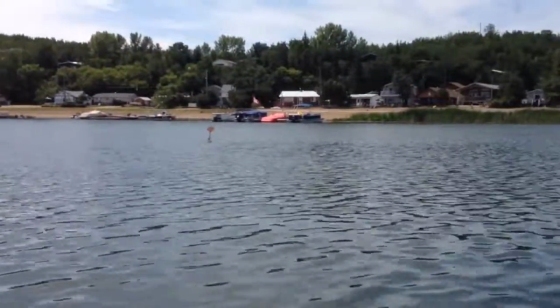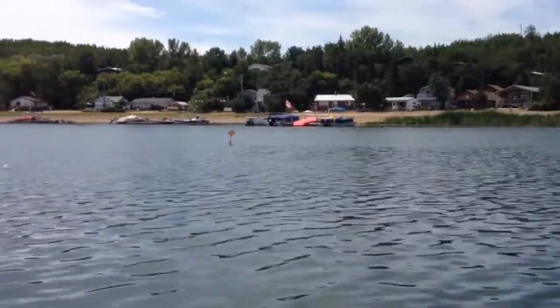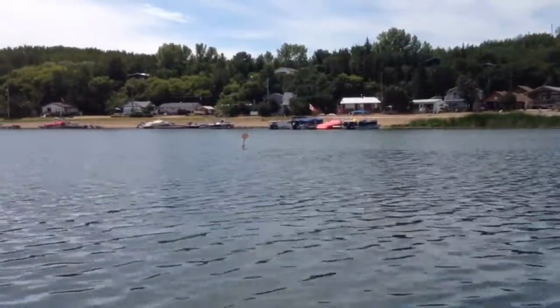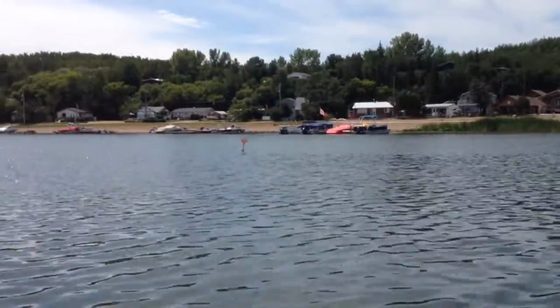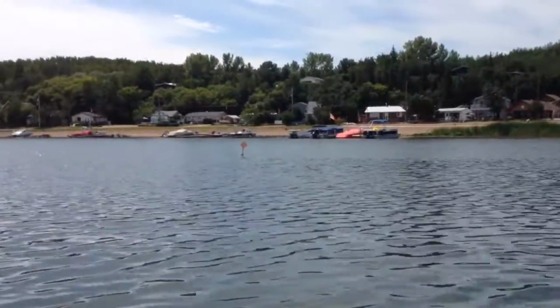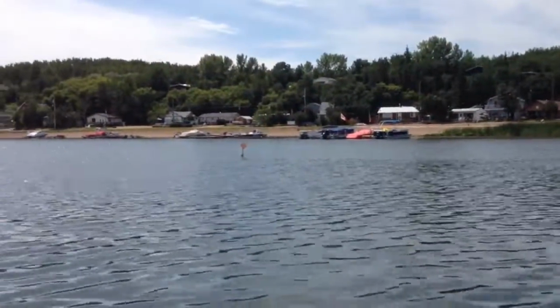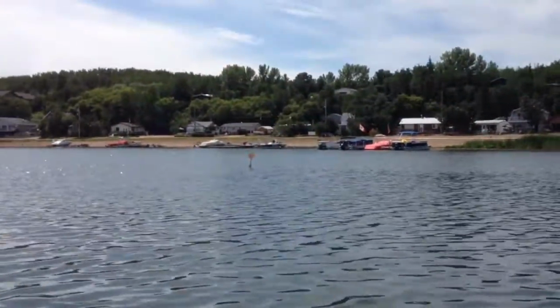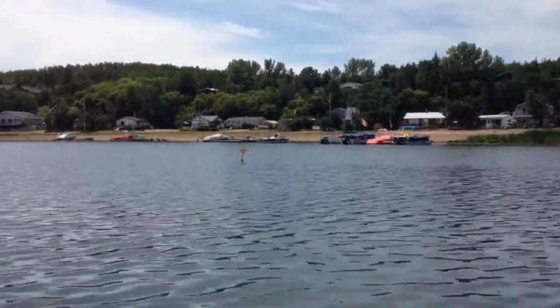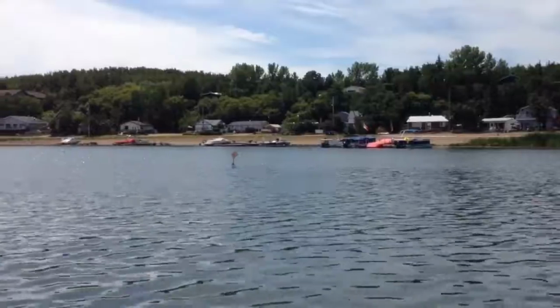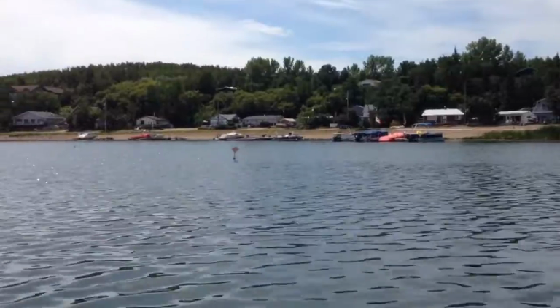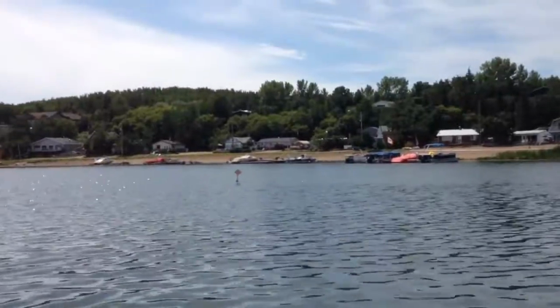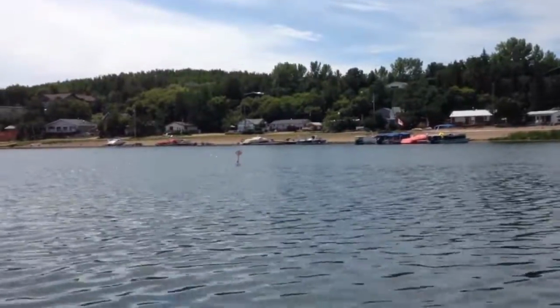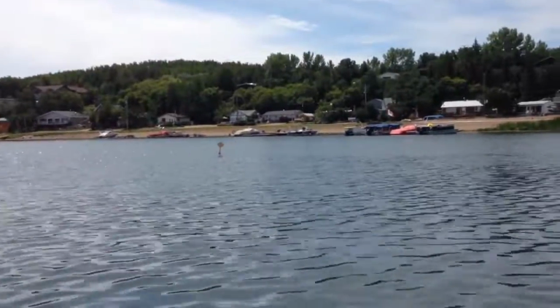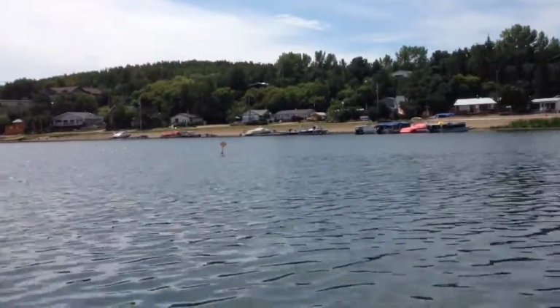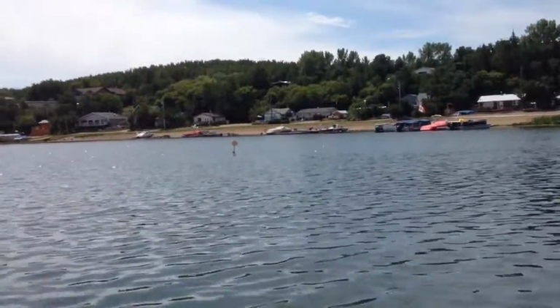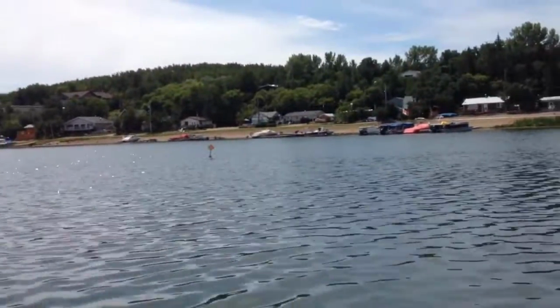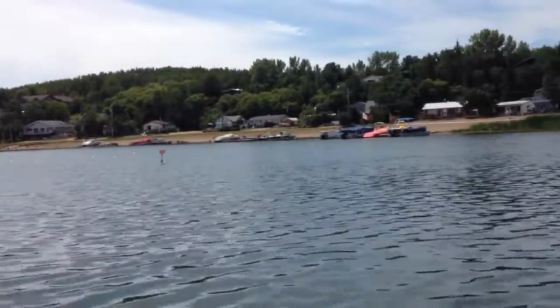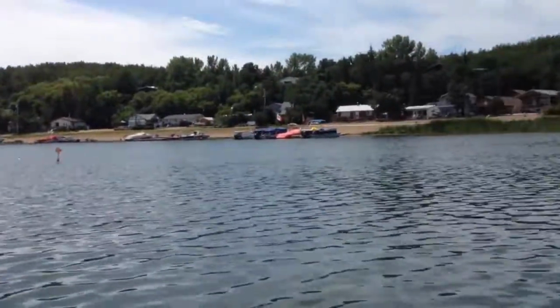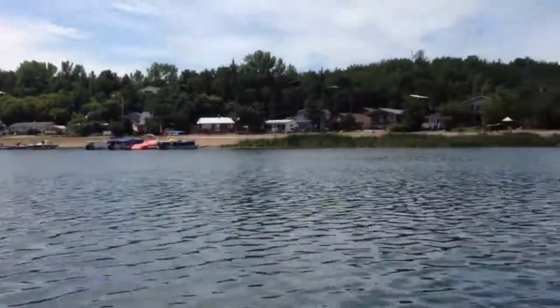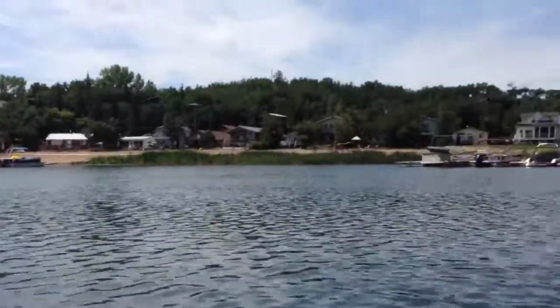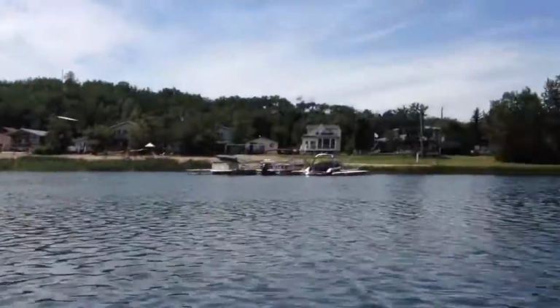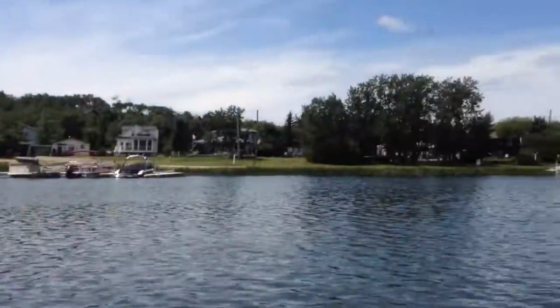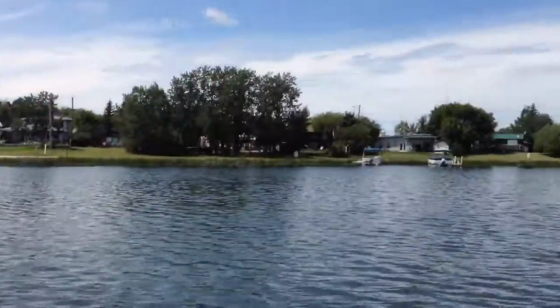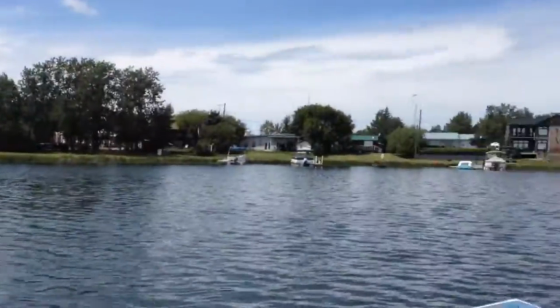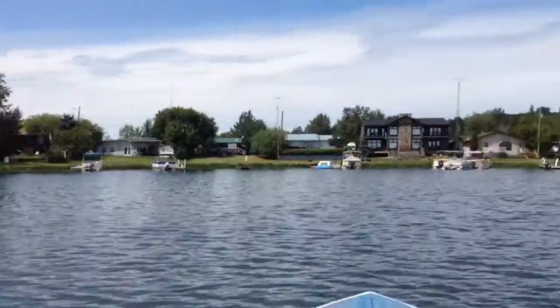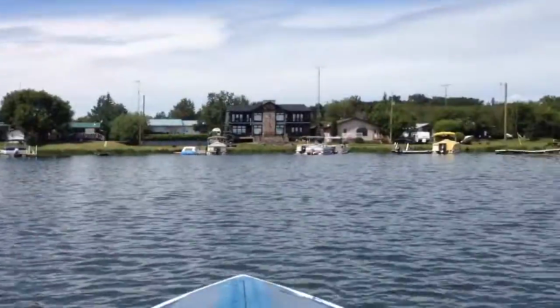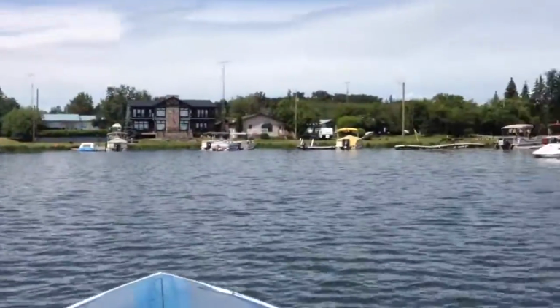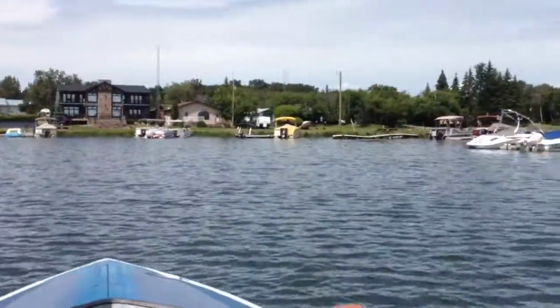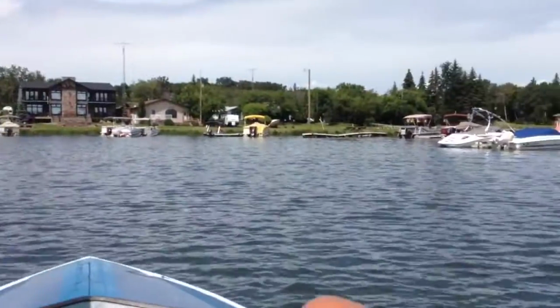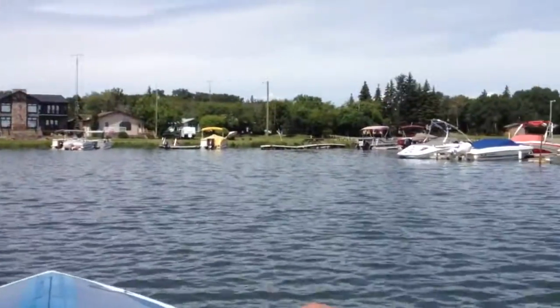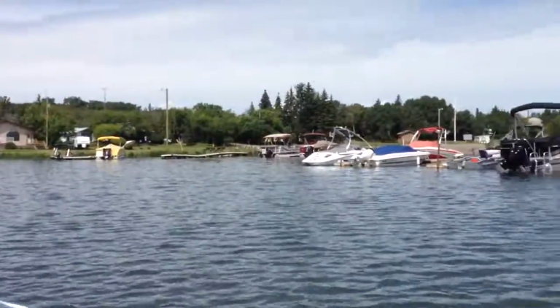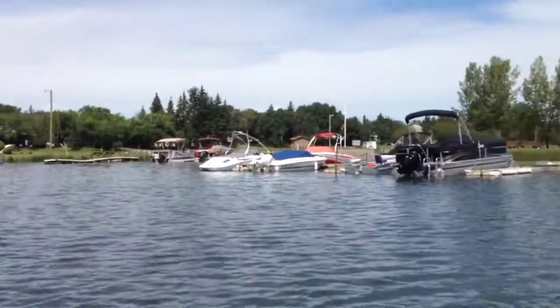There's the bobber for the Rock Island — it's probably a 30-foot diameter chunk of rocks there. There's a lot of sandbar here.